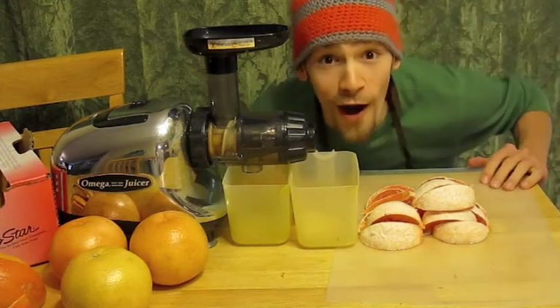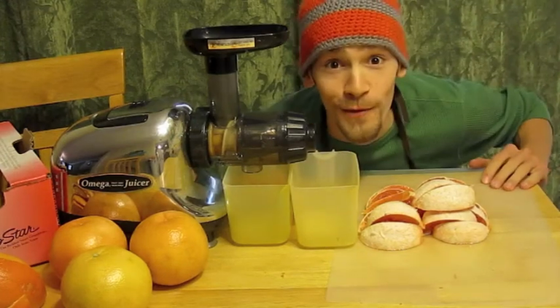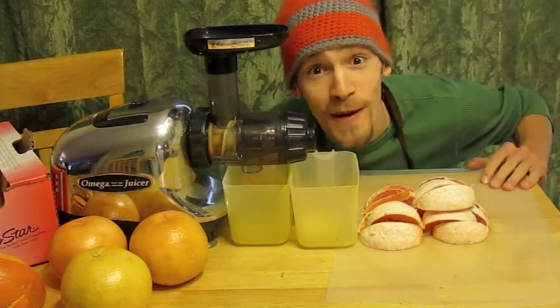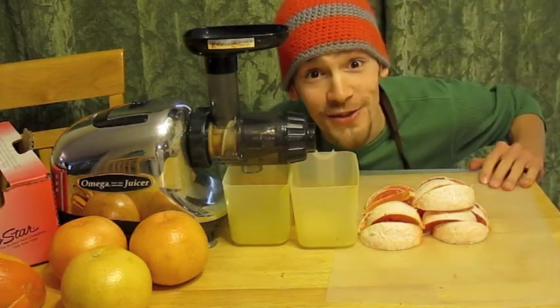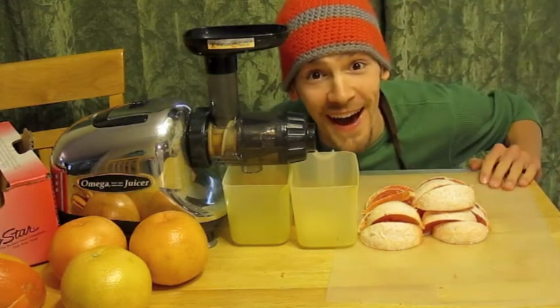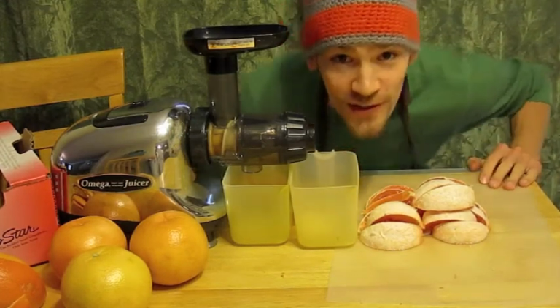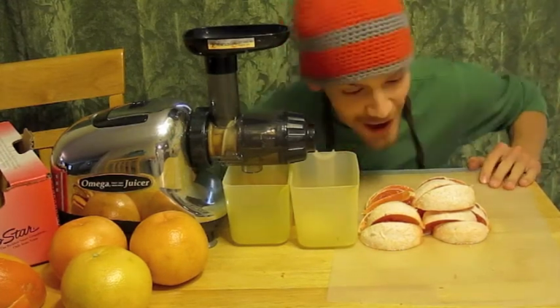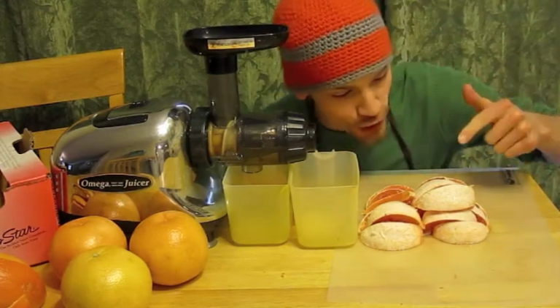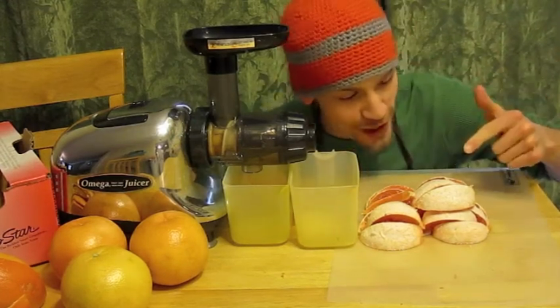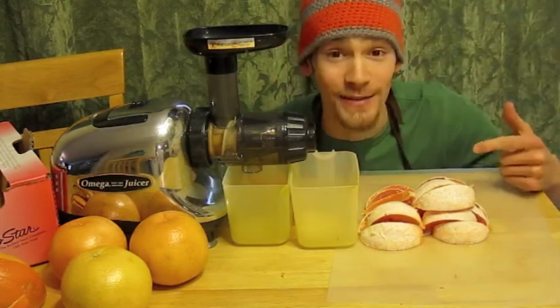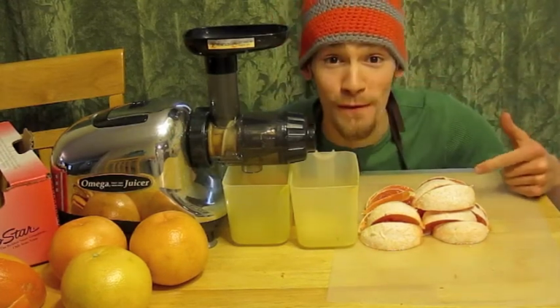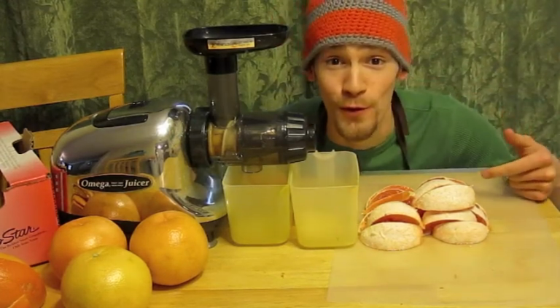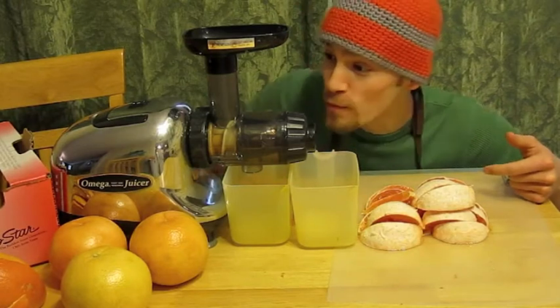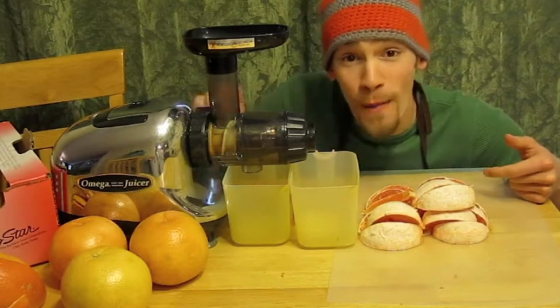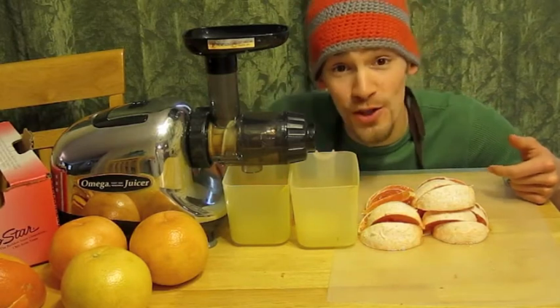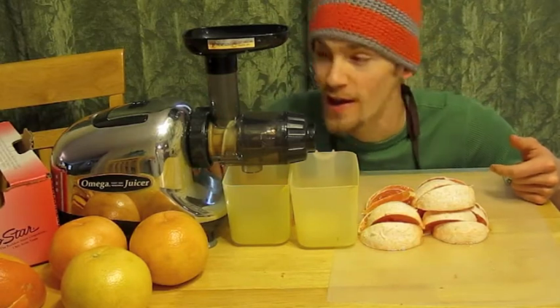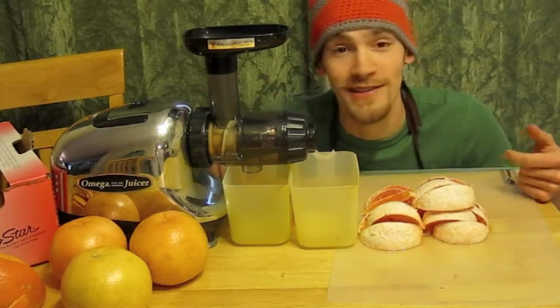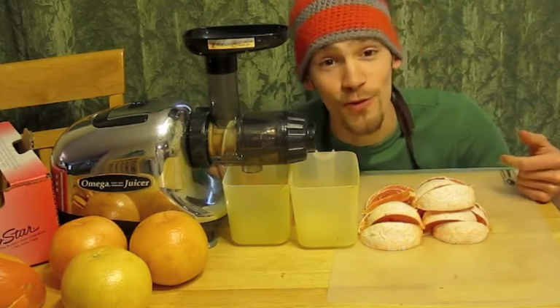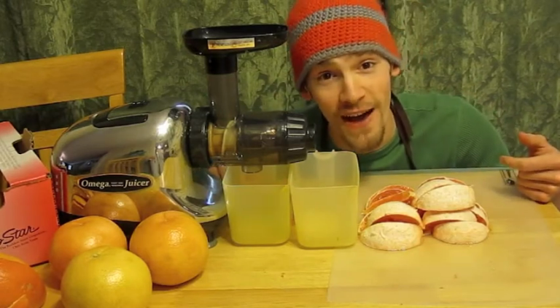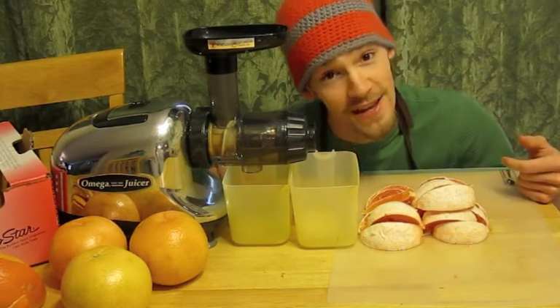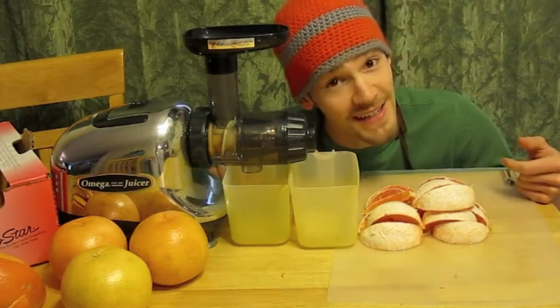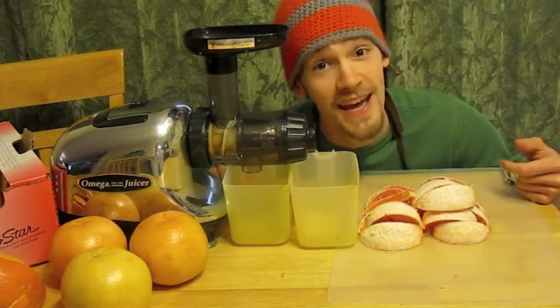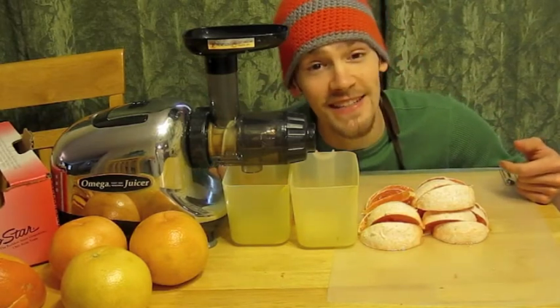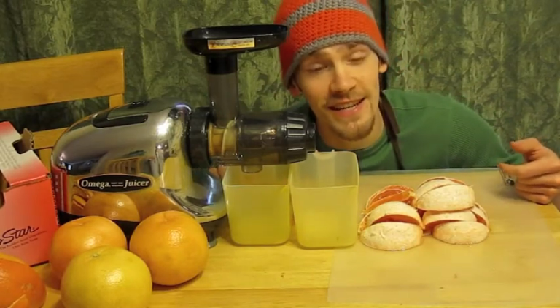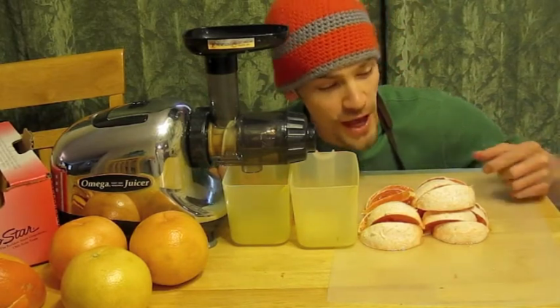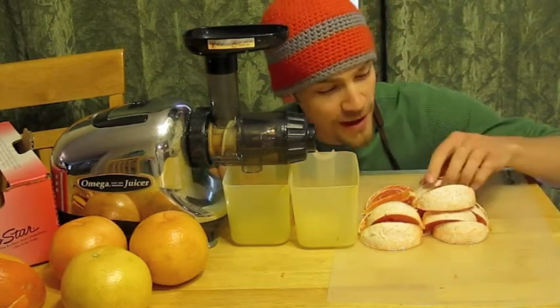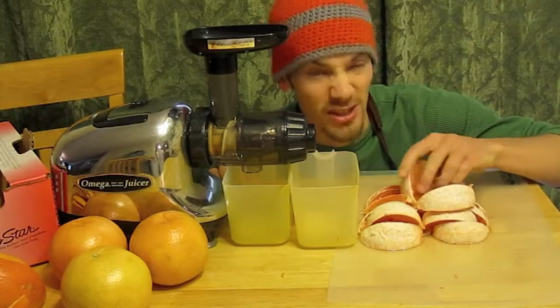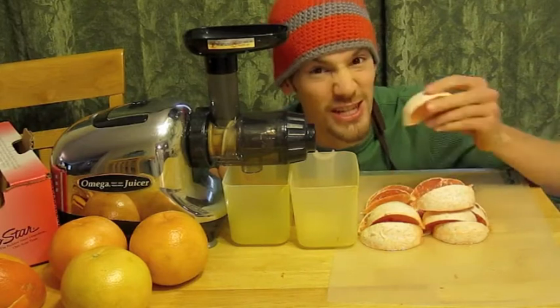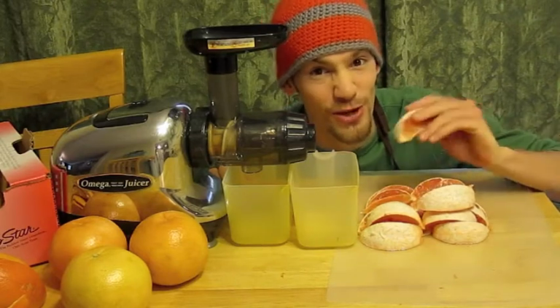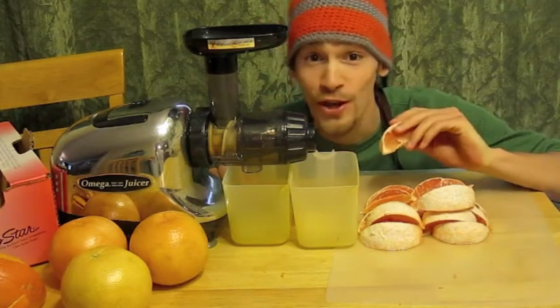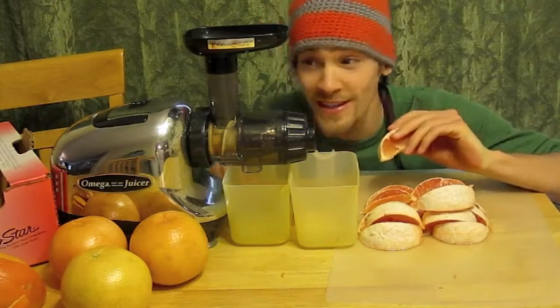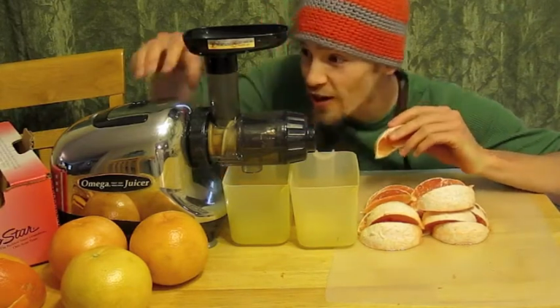Welcome to fruitmonster.com where today we're going to learn how to make some grapefruit juice with my Omega Juicer. This thing's really fast to clean, nice and easy to use, and makes some delicious juice. So let's get started.